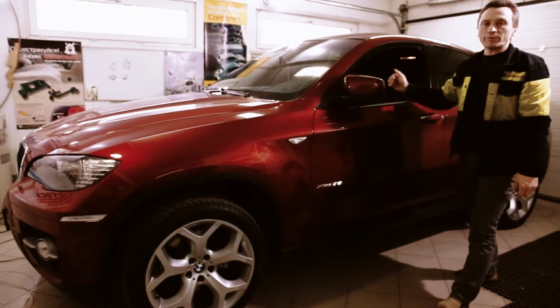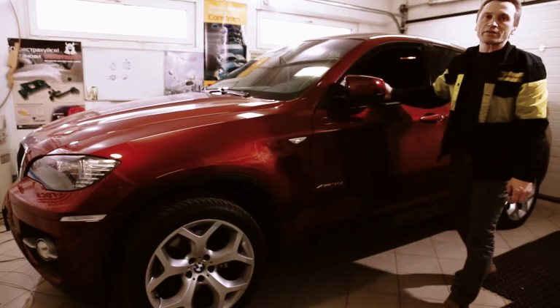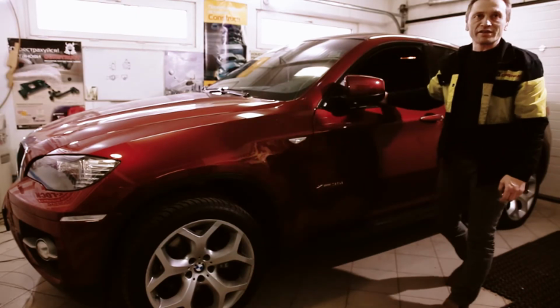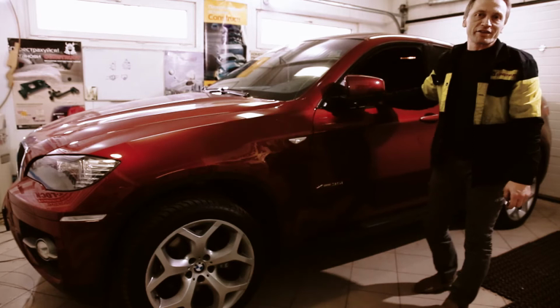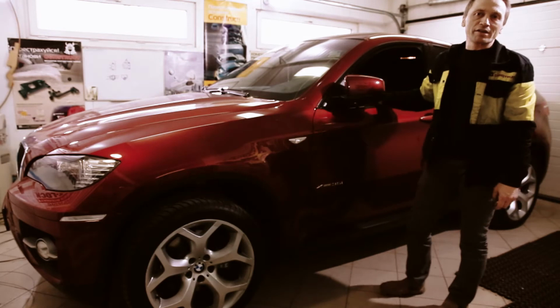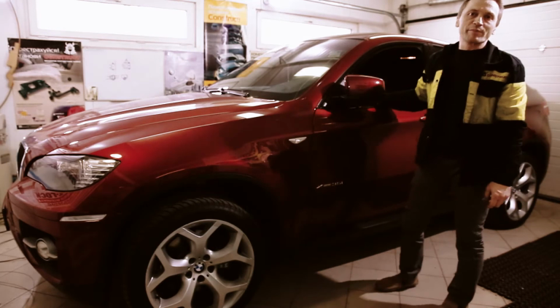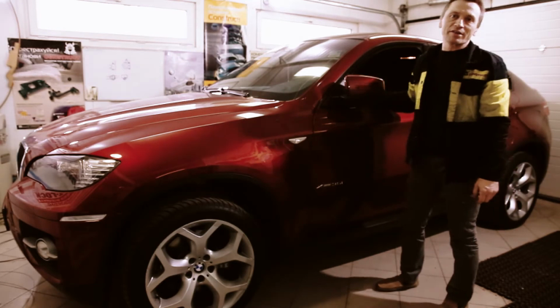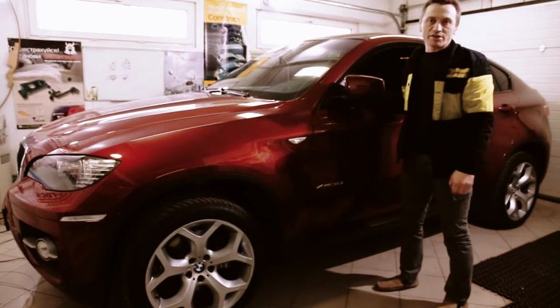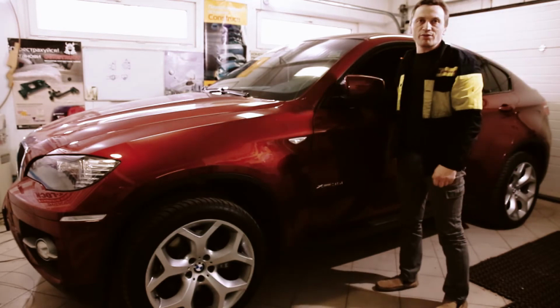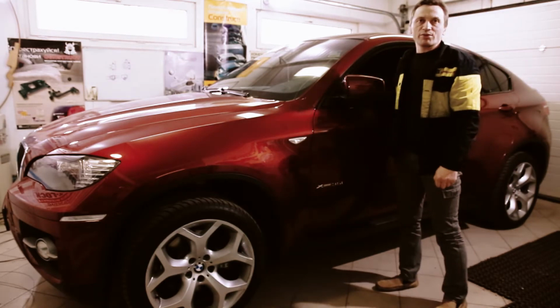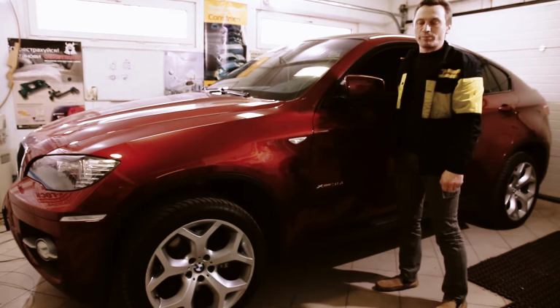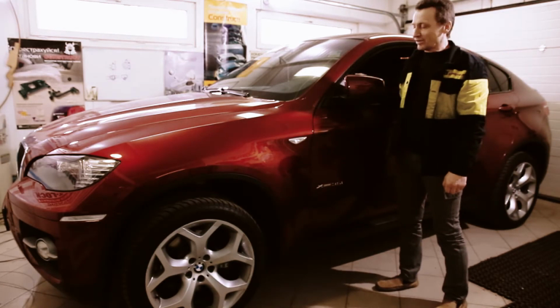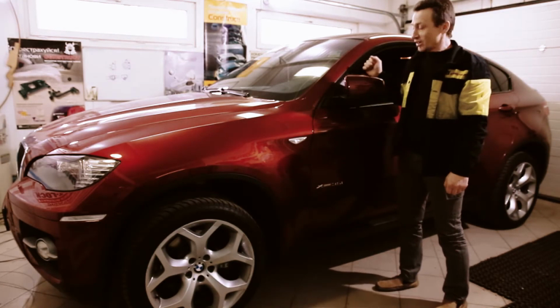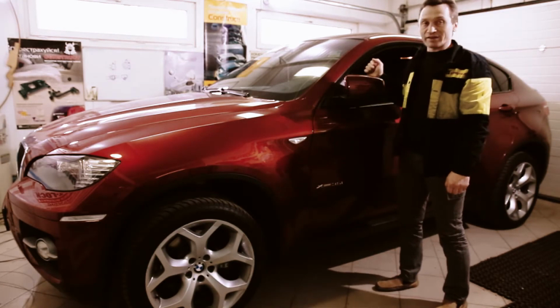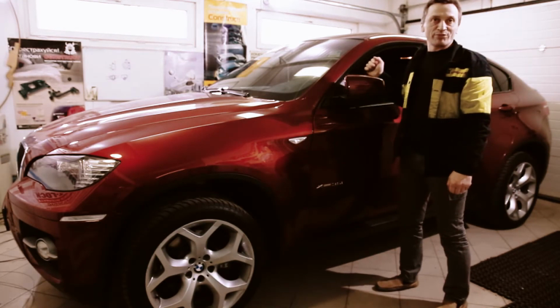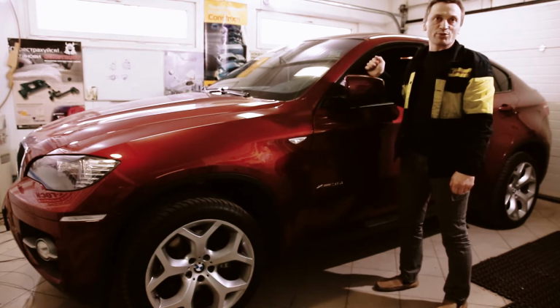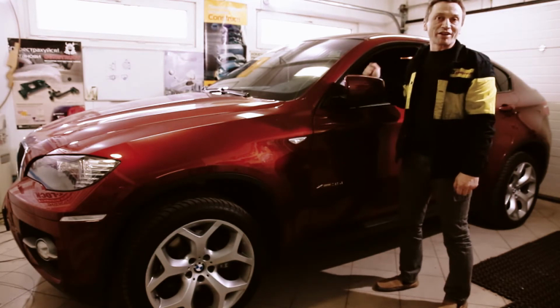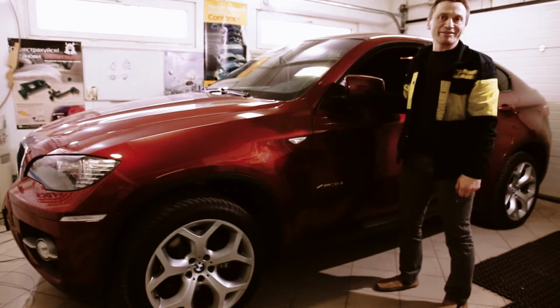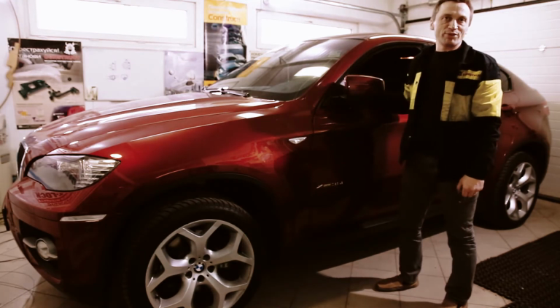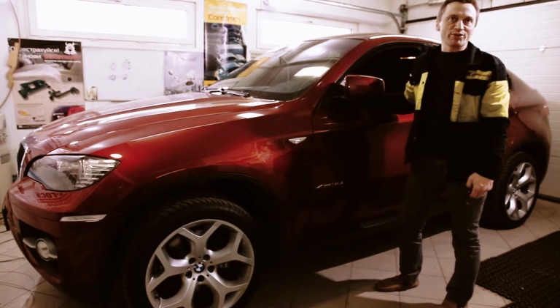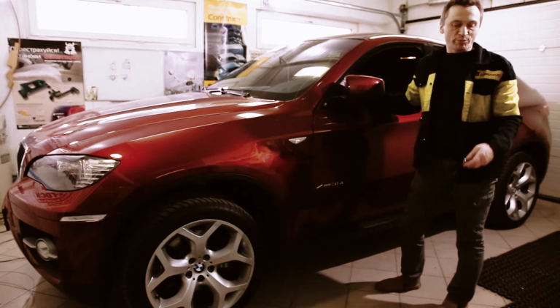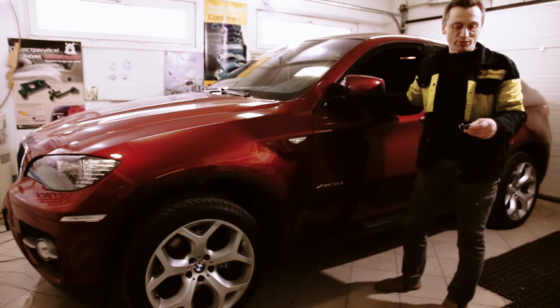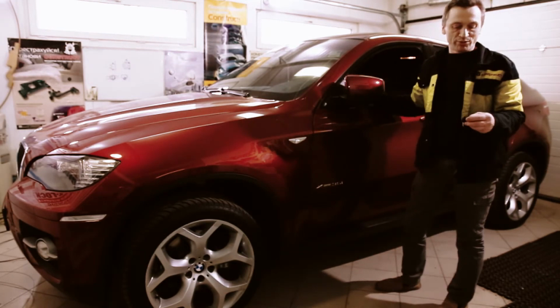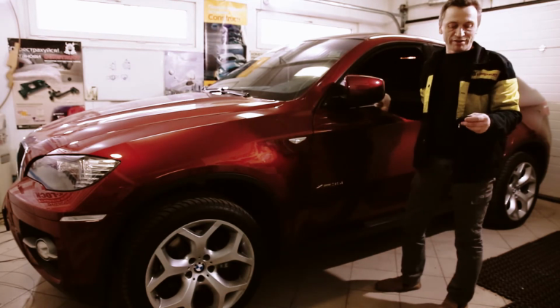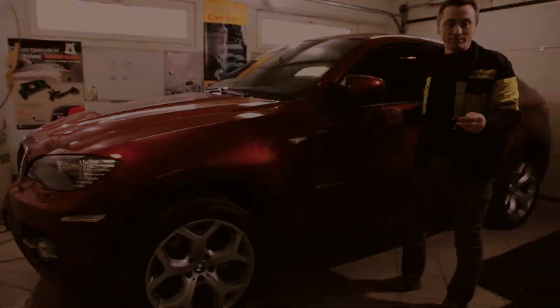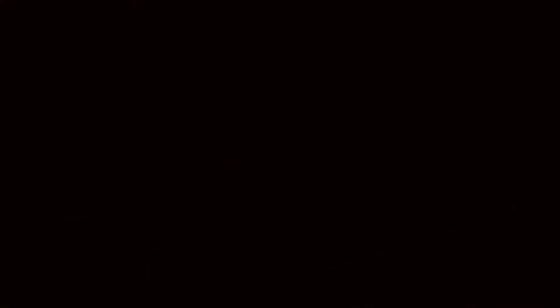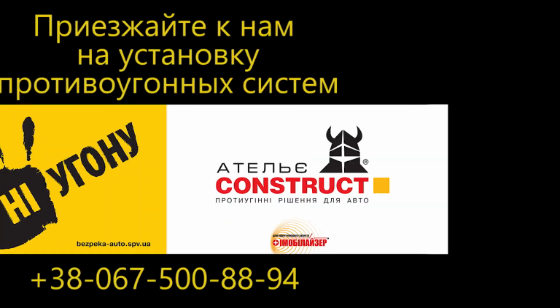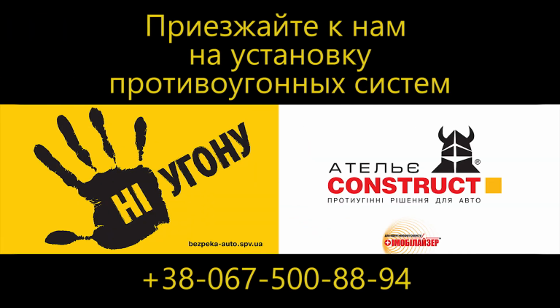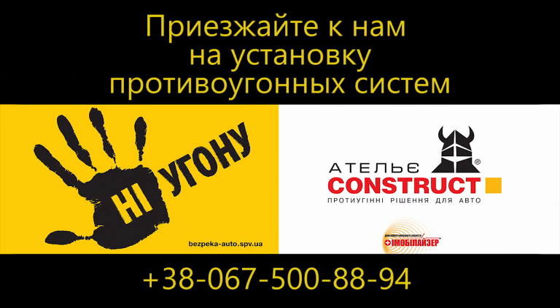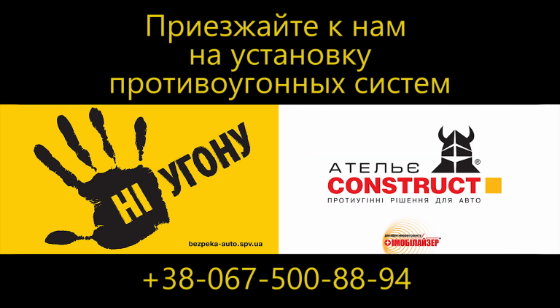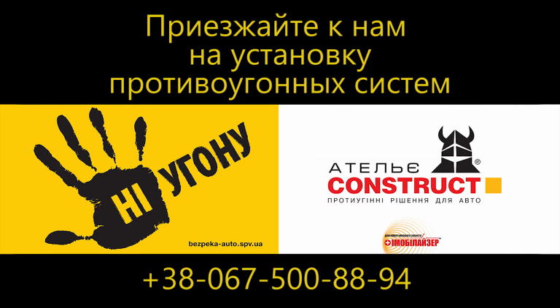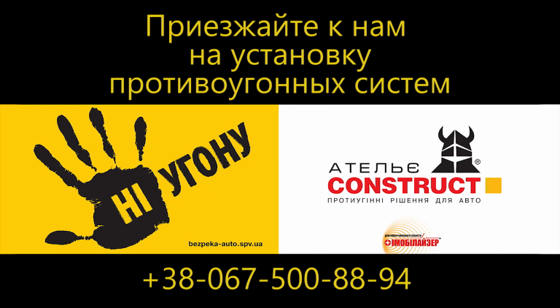Subscribe to our channel, watch our videos, and join us at Construct Atelier. For today, thank you.